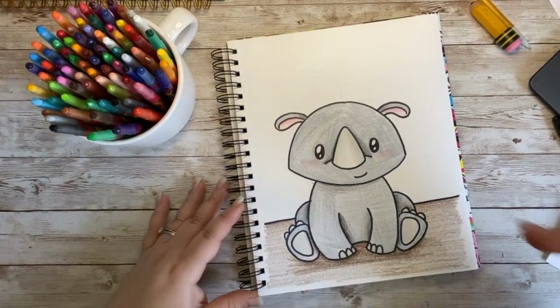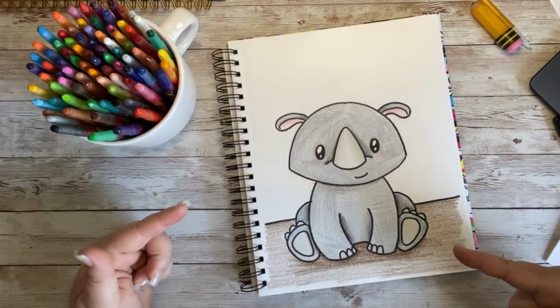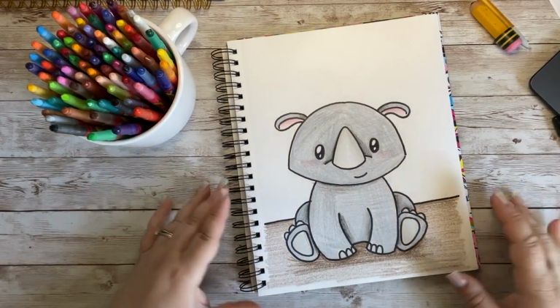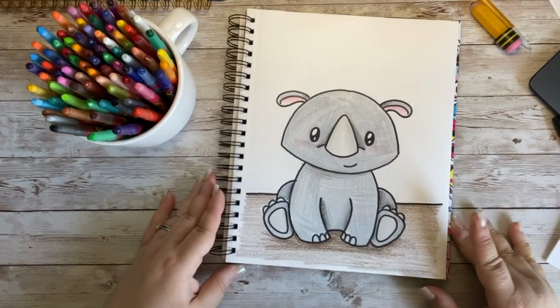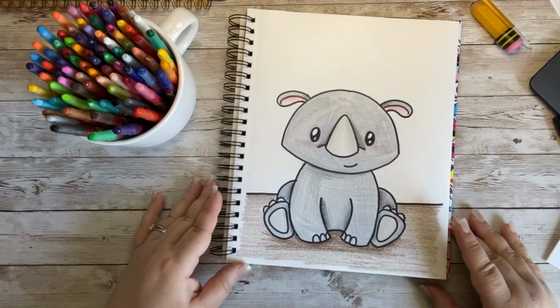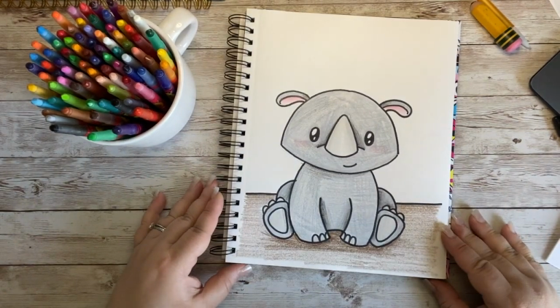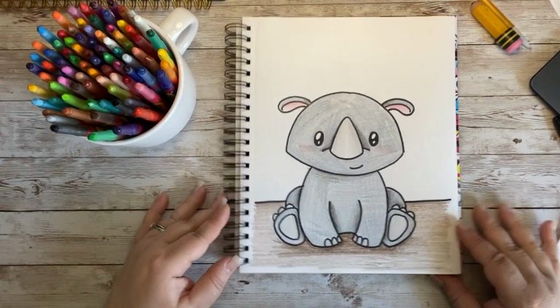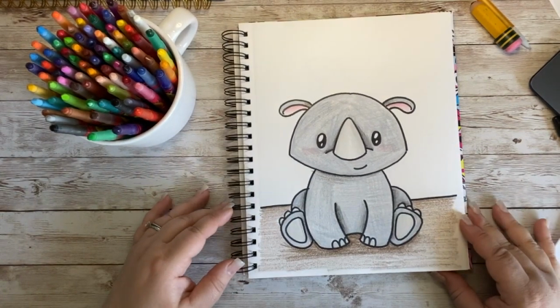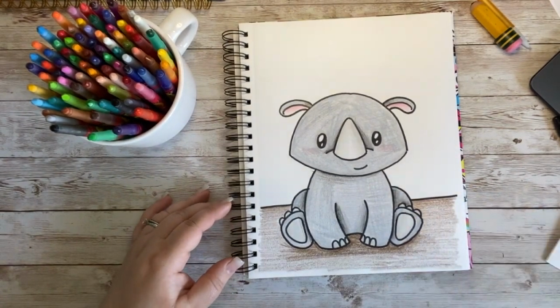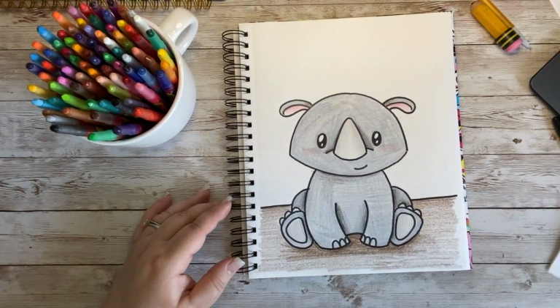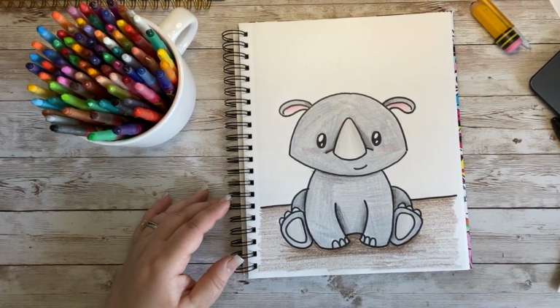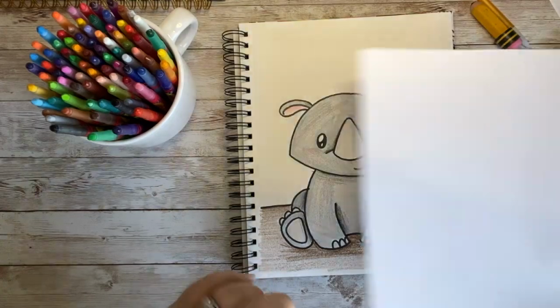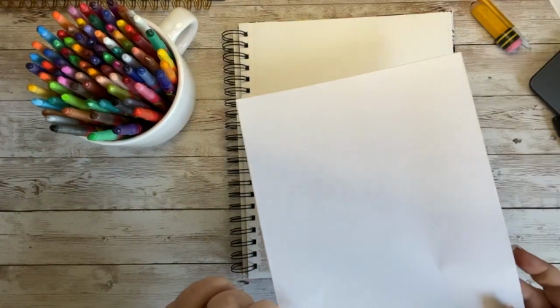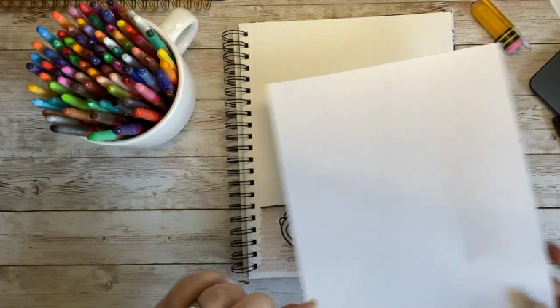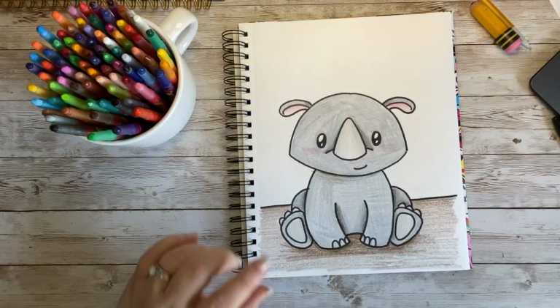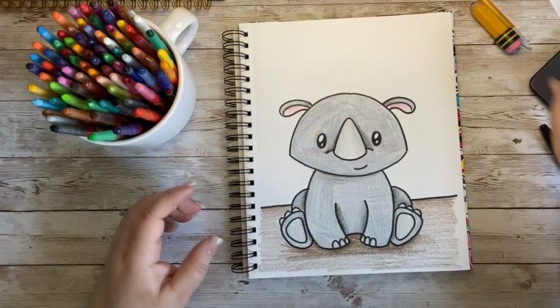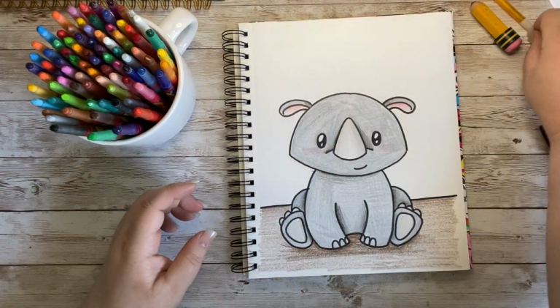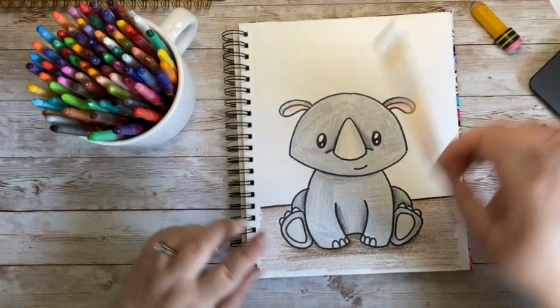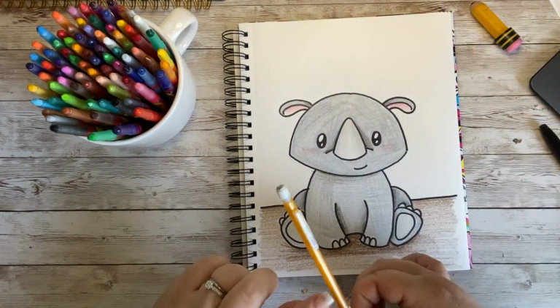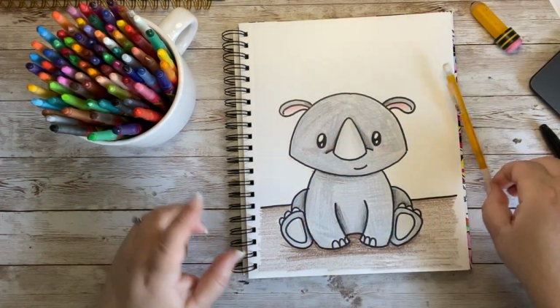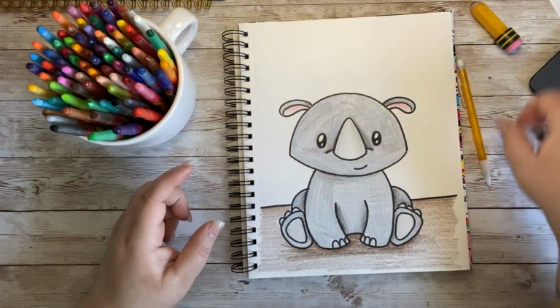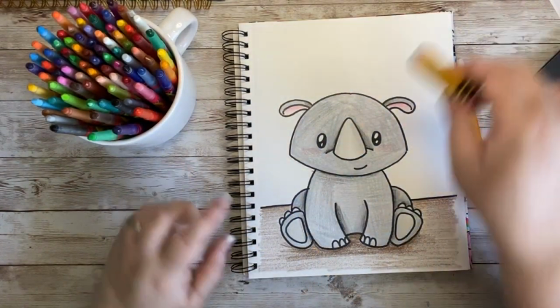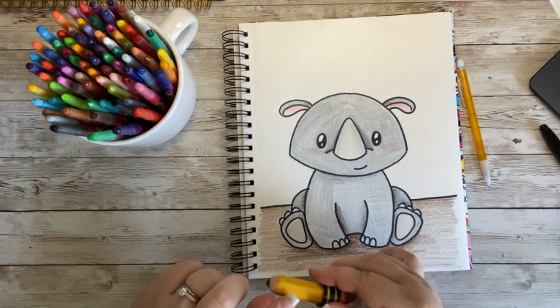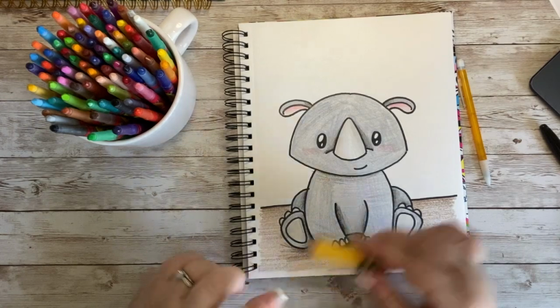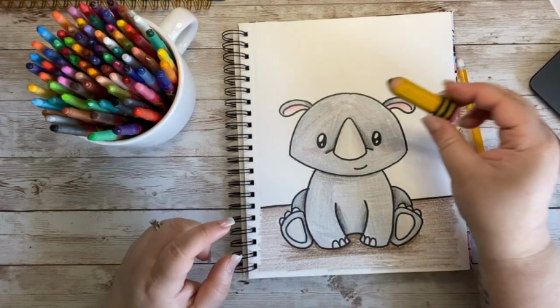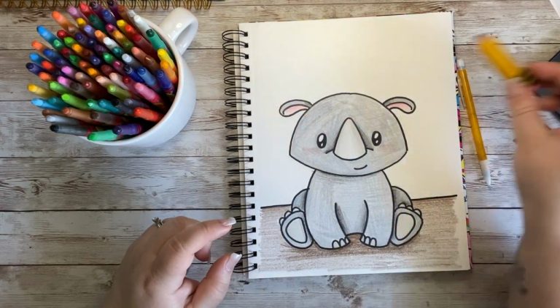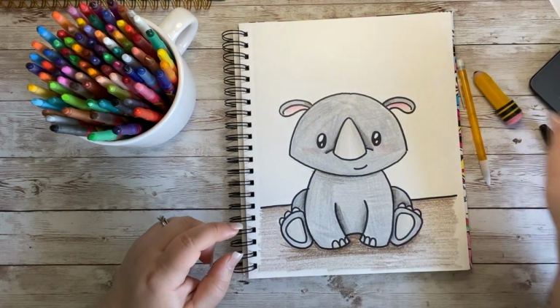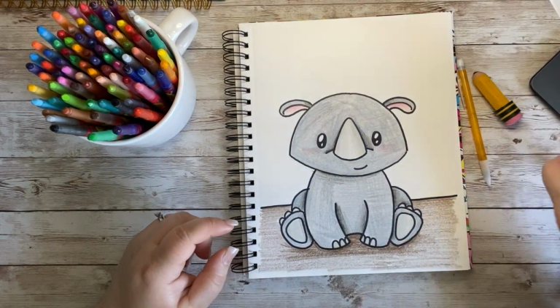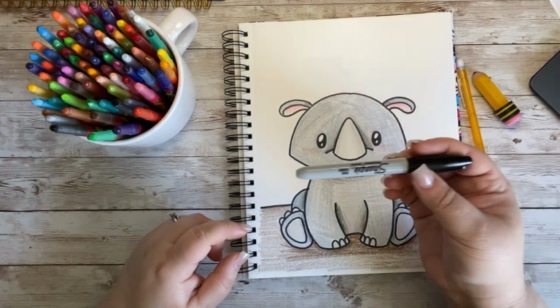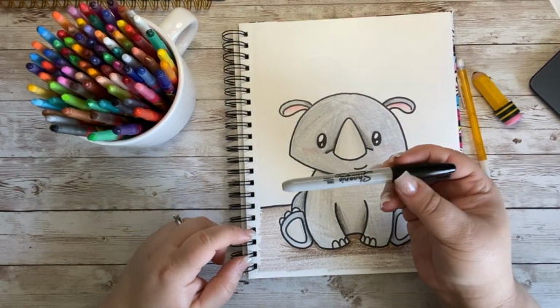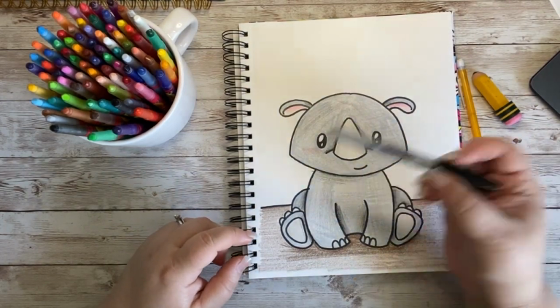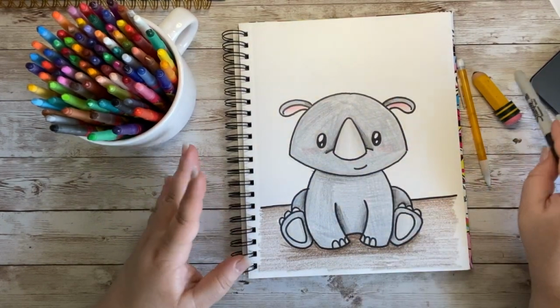Want to learn how to draw this adorable rhino doodle? If so, you are going to need something to draw on, something to draw your doodle with, something to erase any mistakes that you might make, and a marker to outline your doodle when you are done.